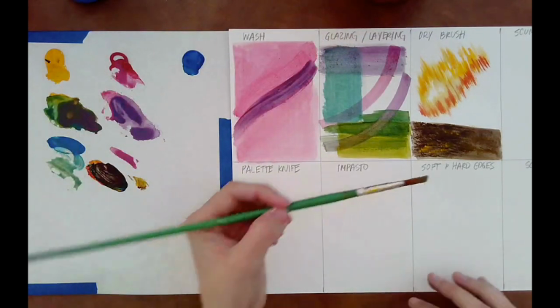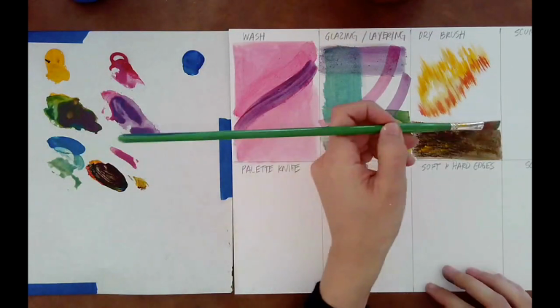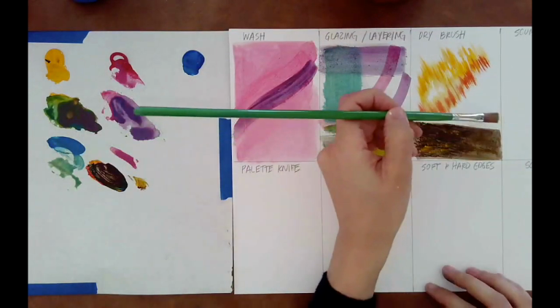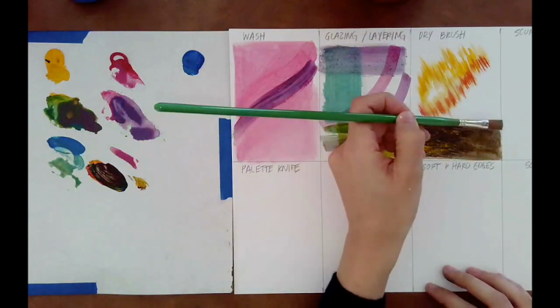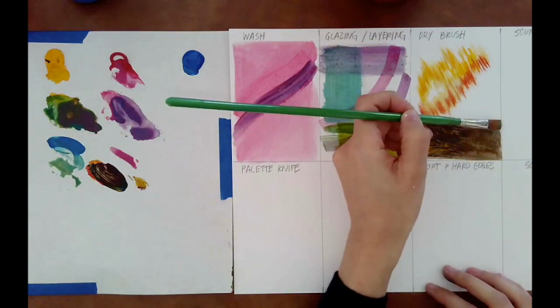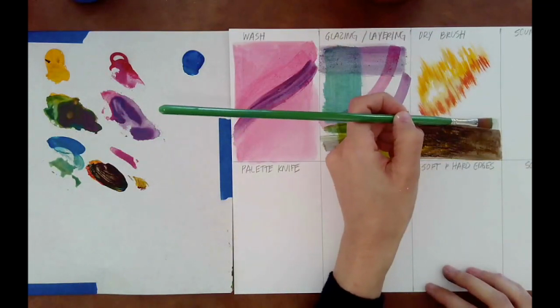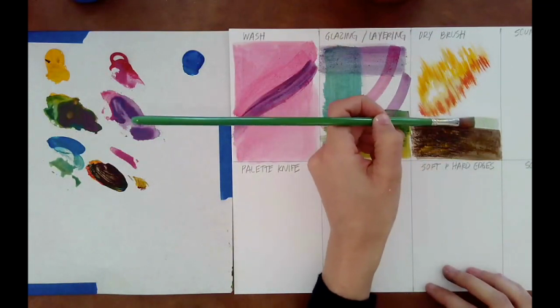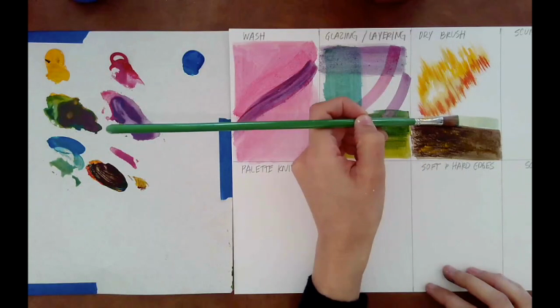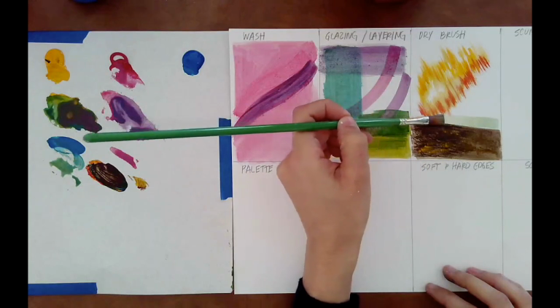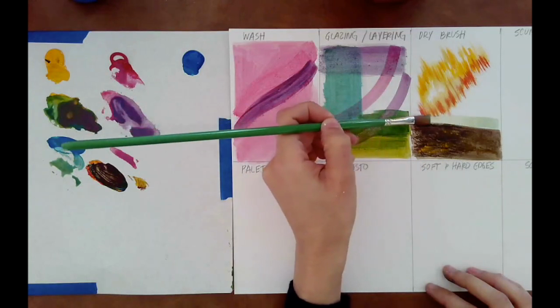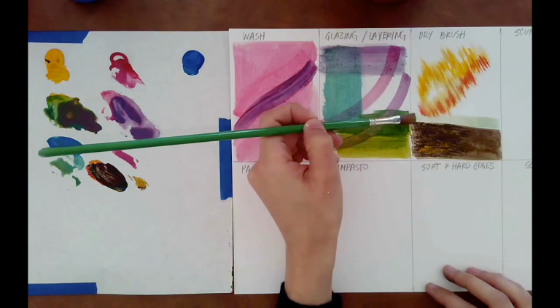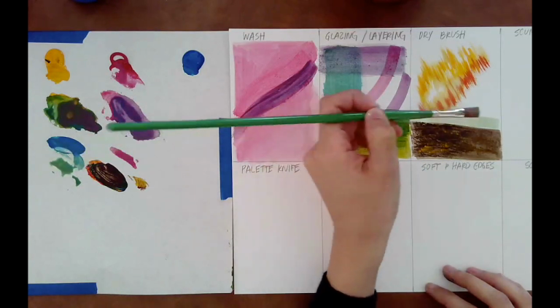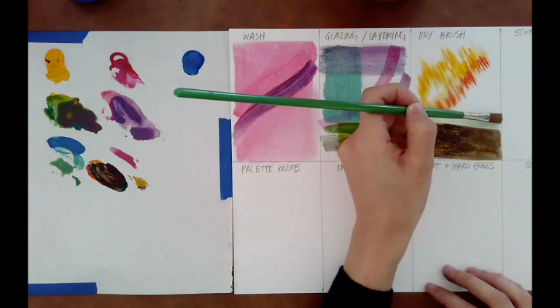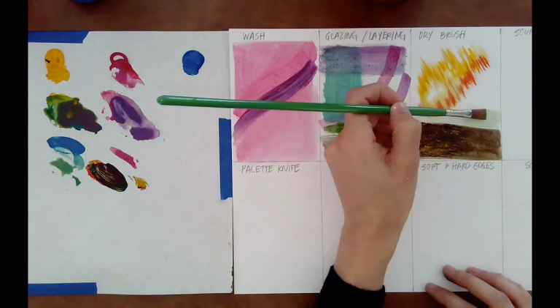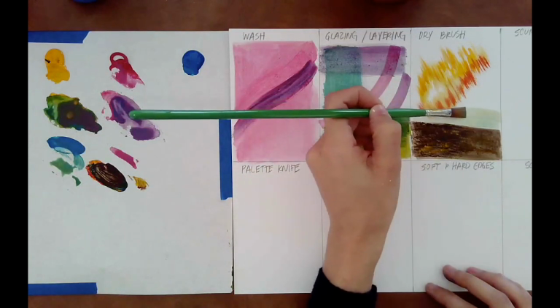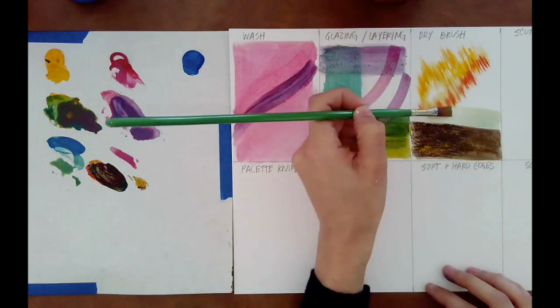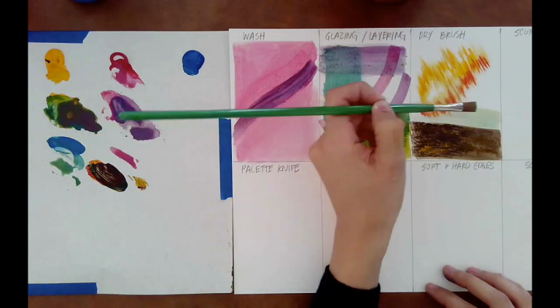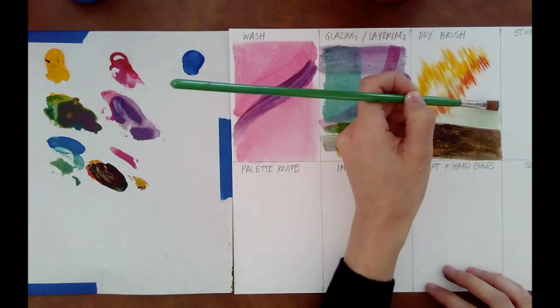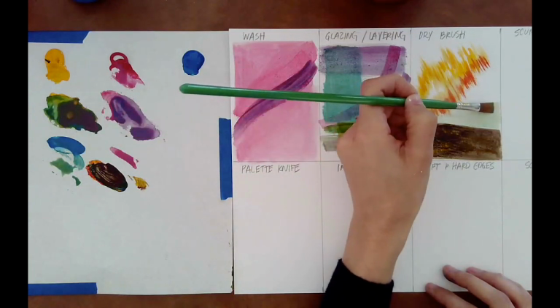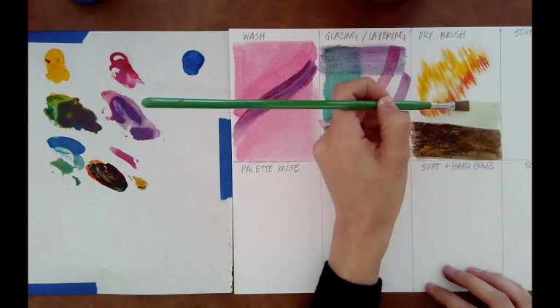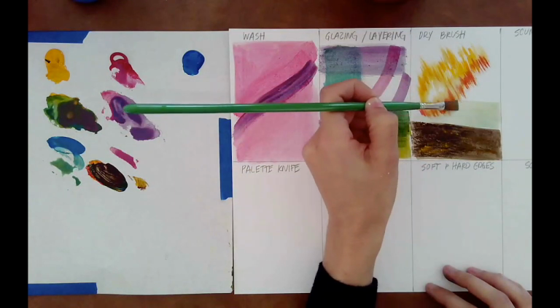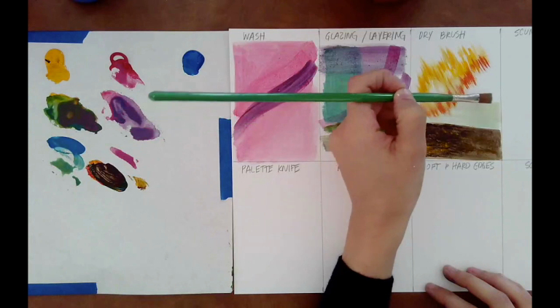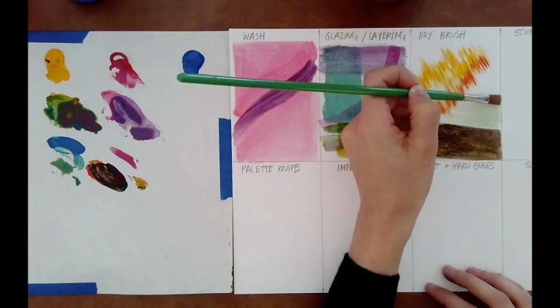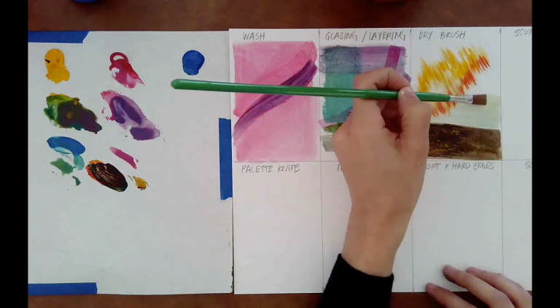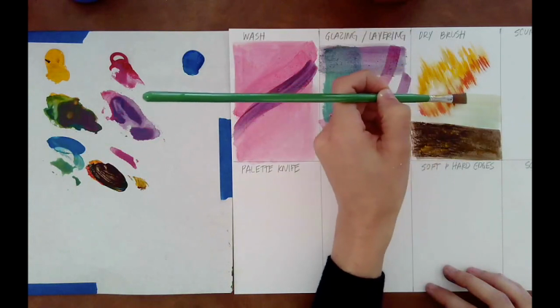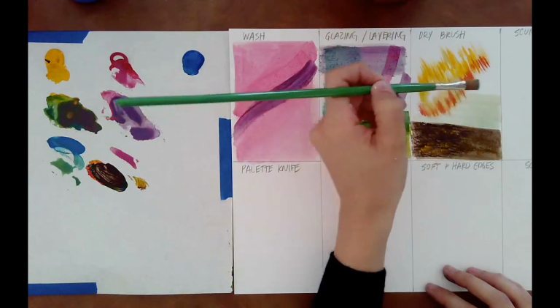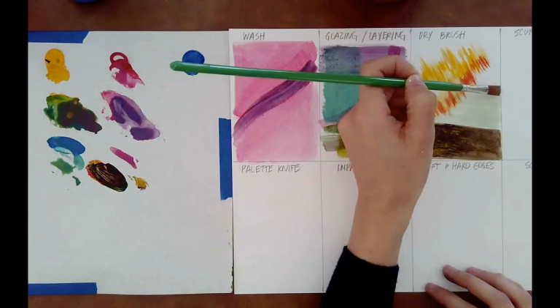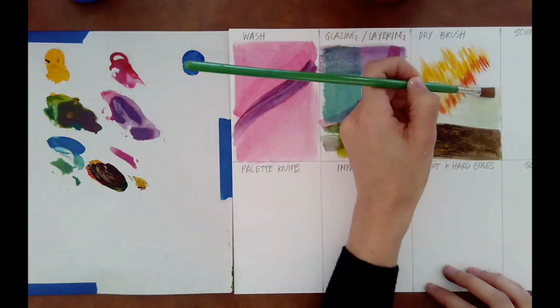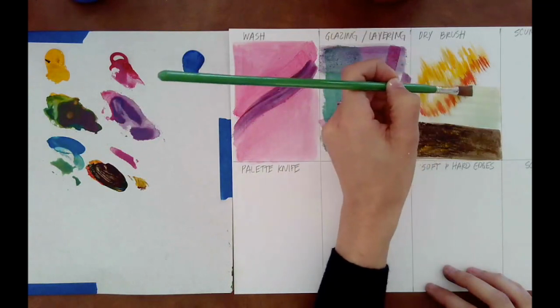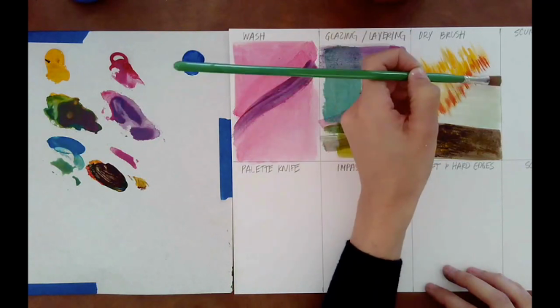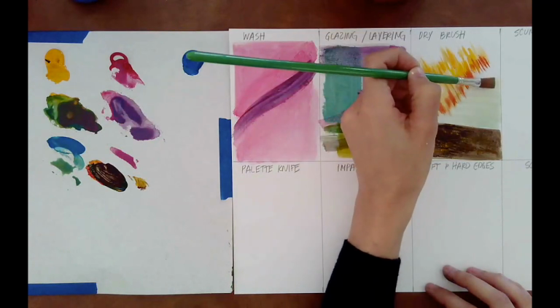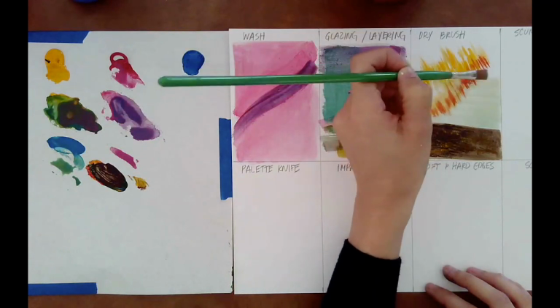To make this scene feel a little bit more complete, I'm going to finish it with a wash in the background, really just emphasizing the difference between soft and hard edges, which we're going to talk a little bit more about later.